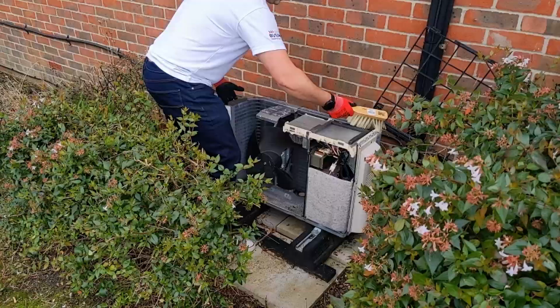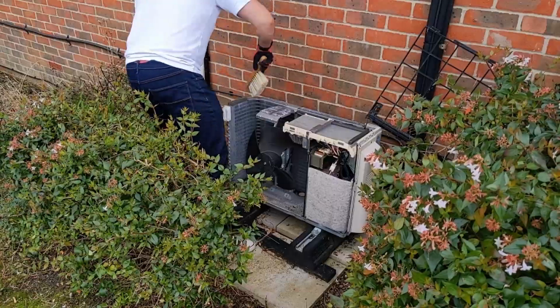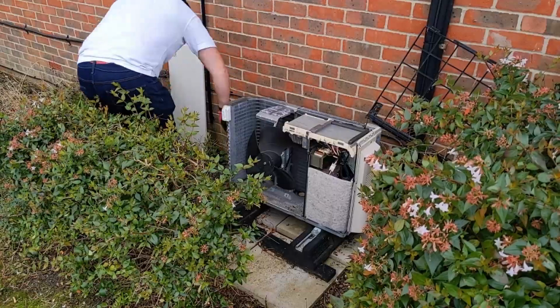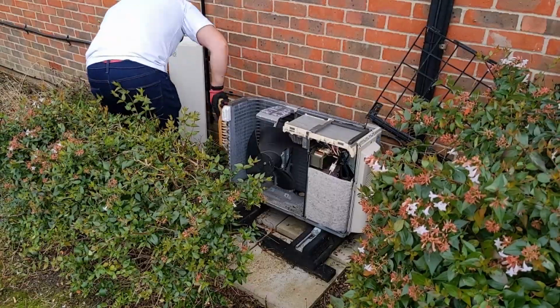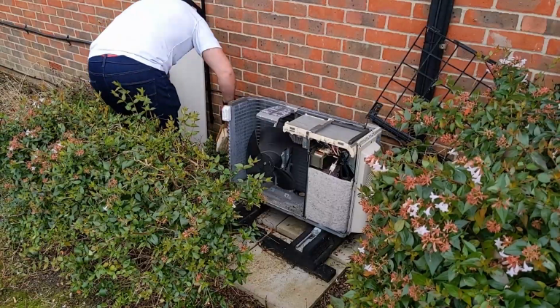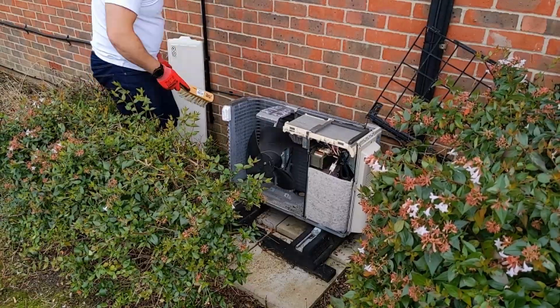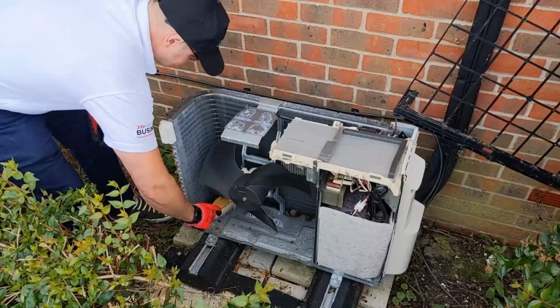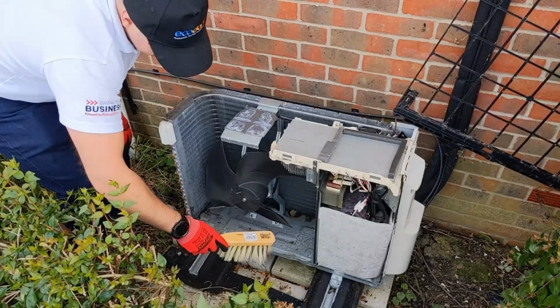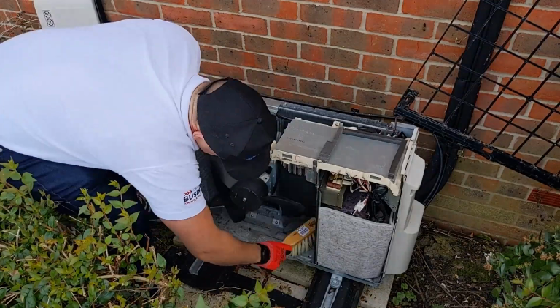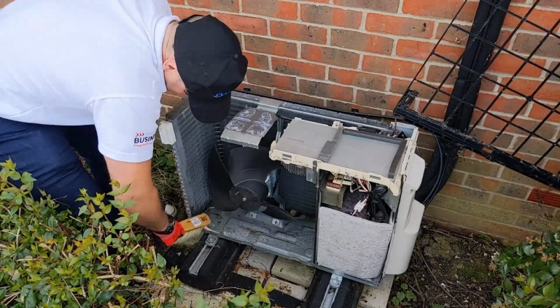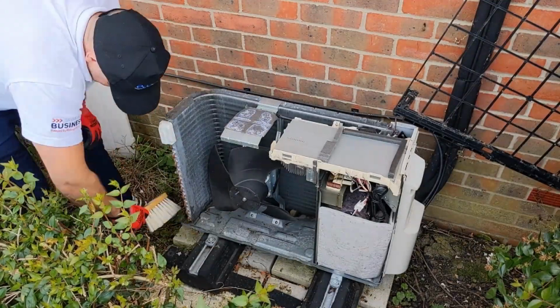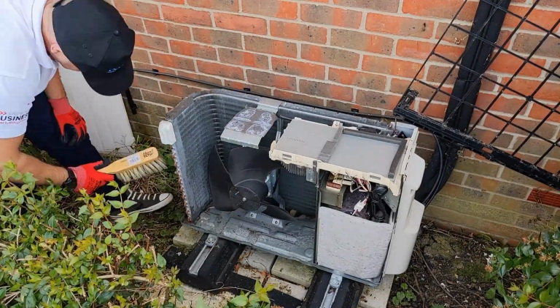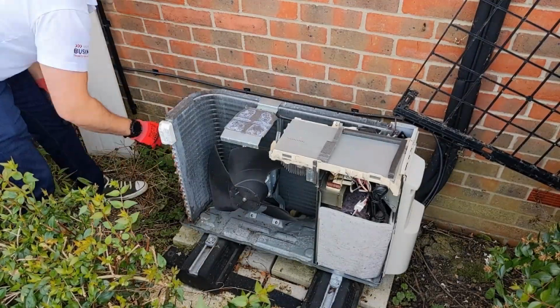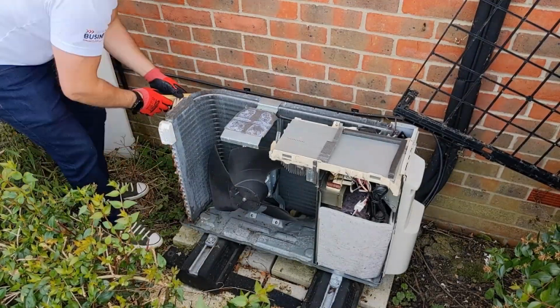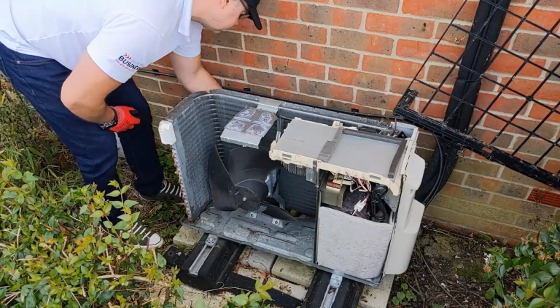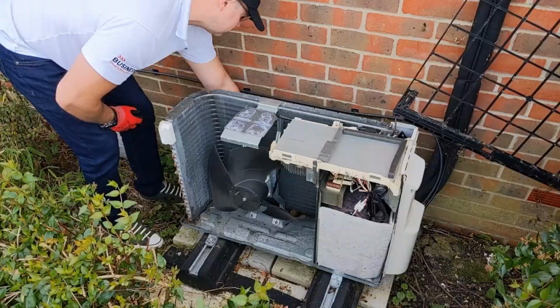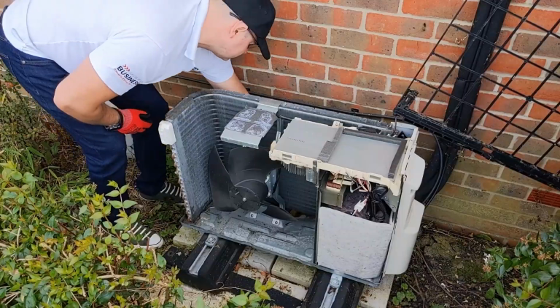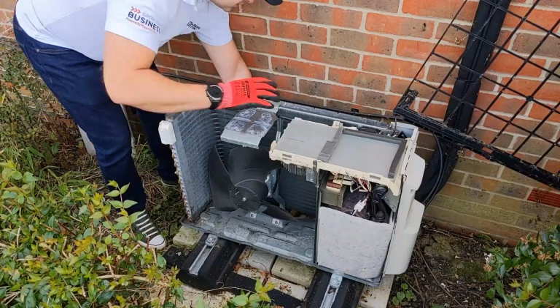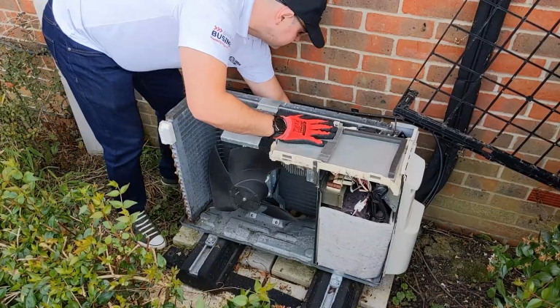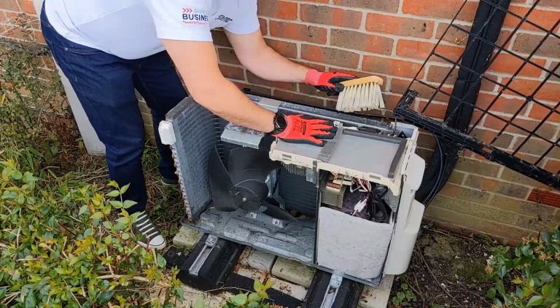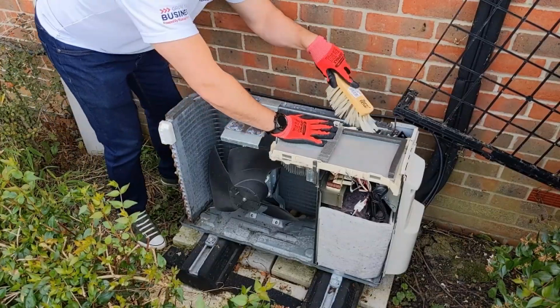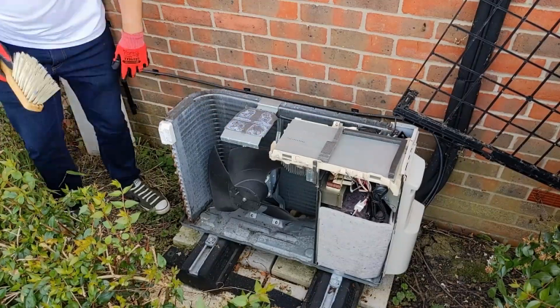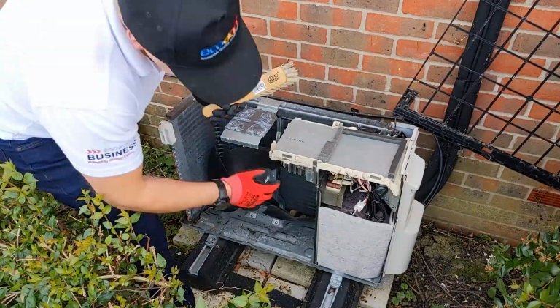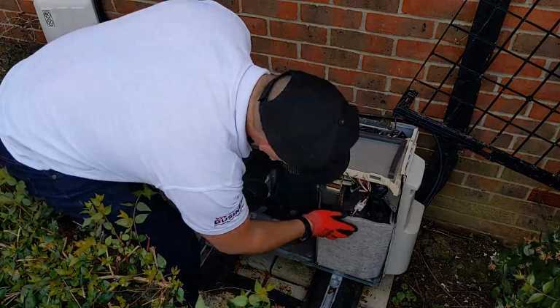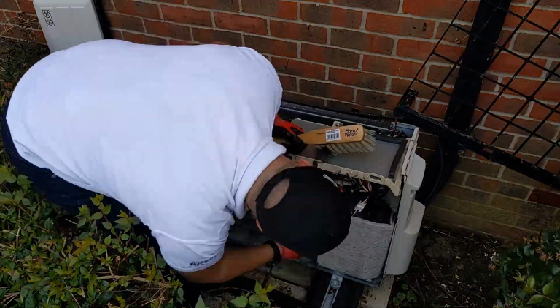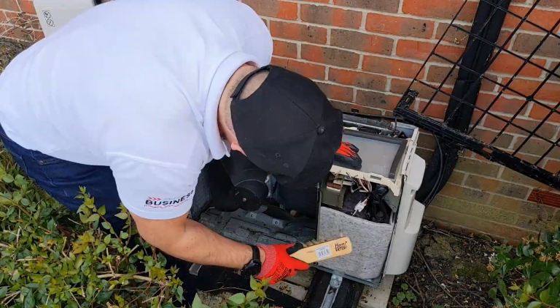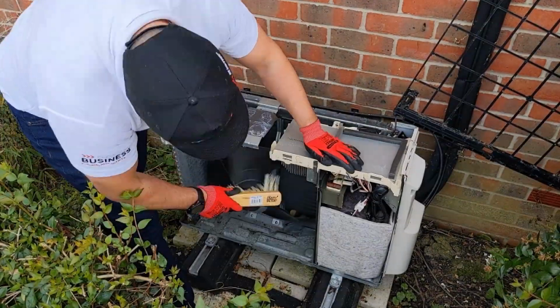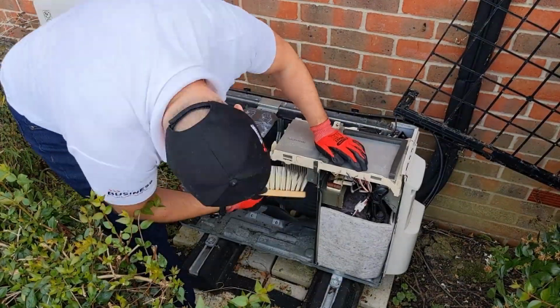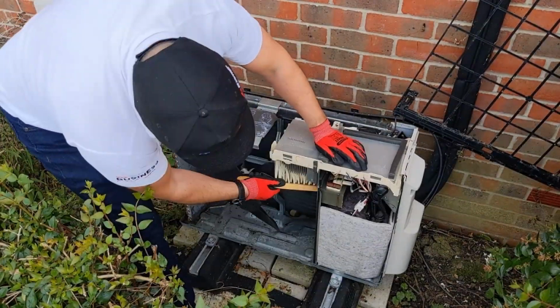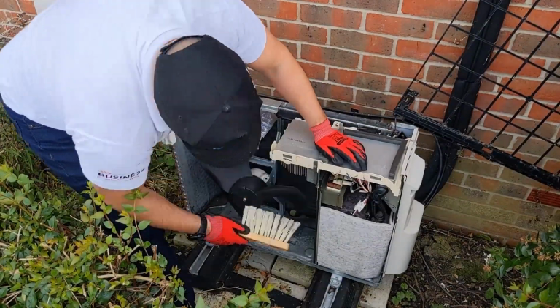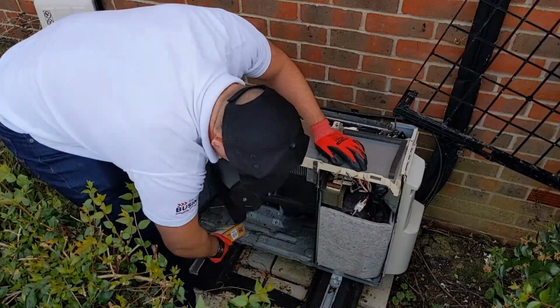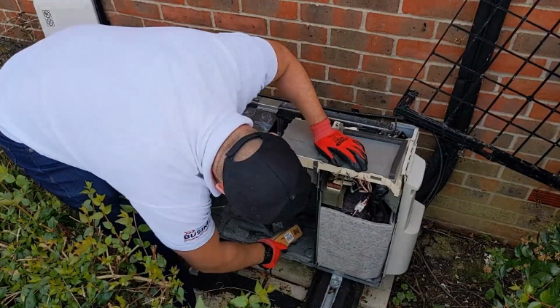Then we'll be taking the covers off the unit for a proper thorough clean, and a good inspection at the same time. So I'm looking for any oil leaks or anything like that, but I'm also going to have a look to see if there's any damage to the unit as well.